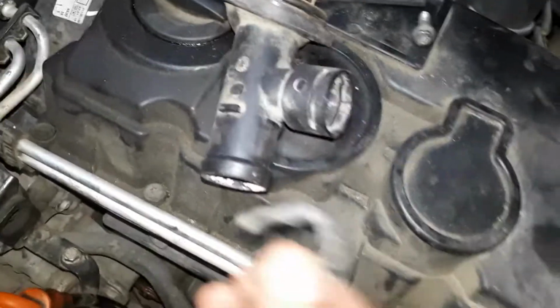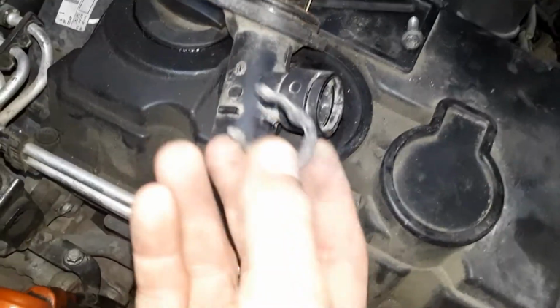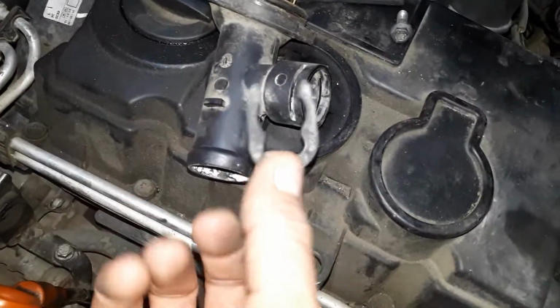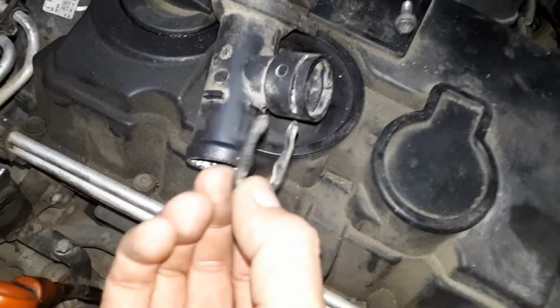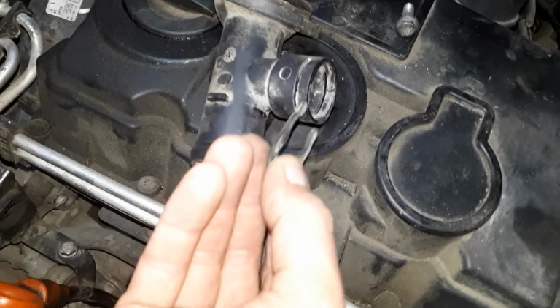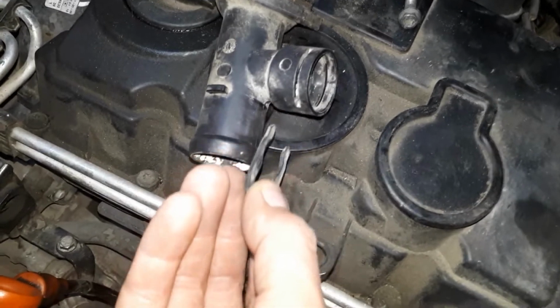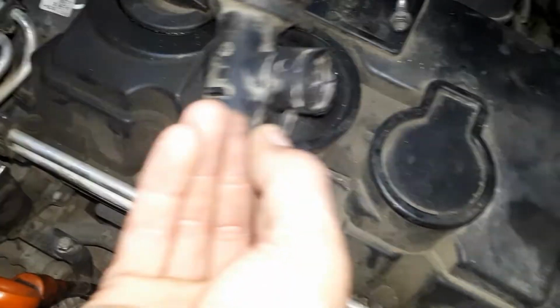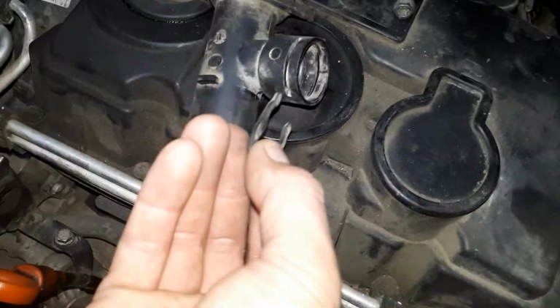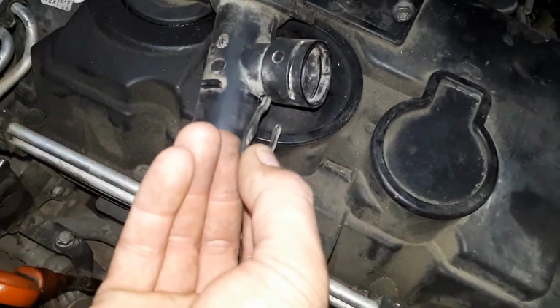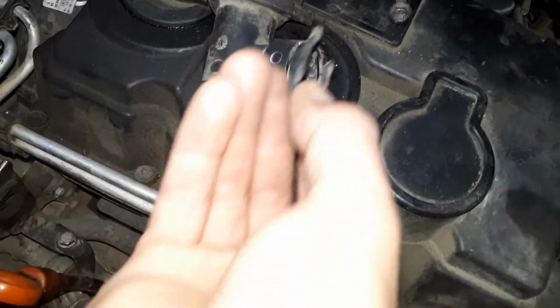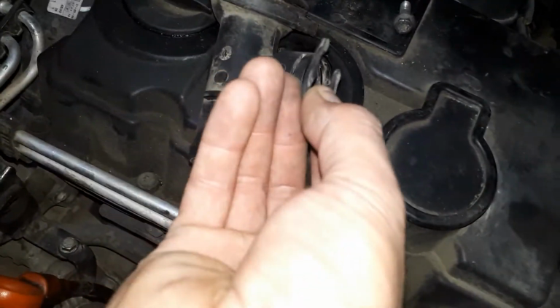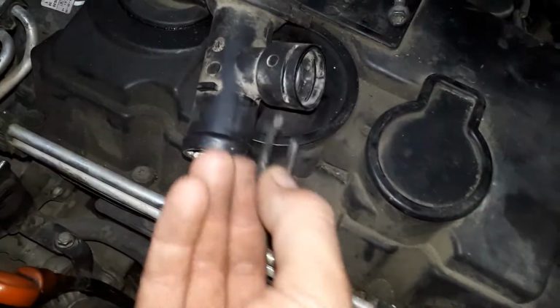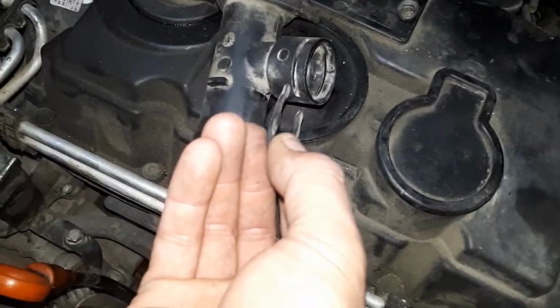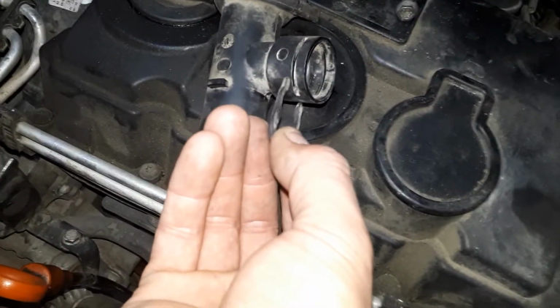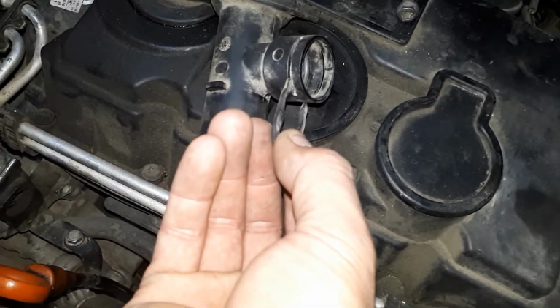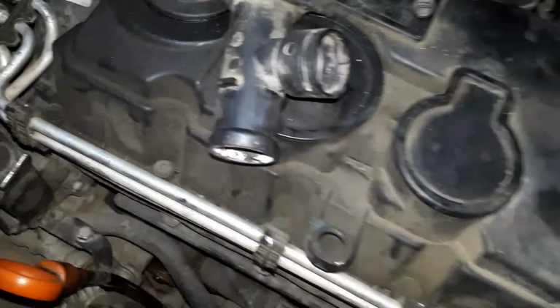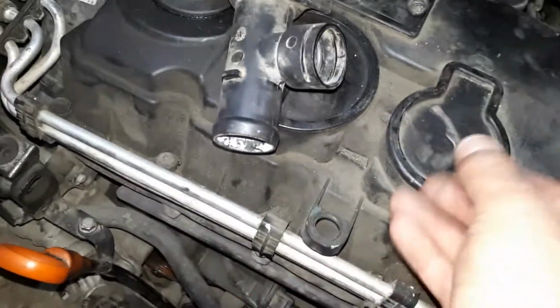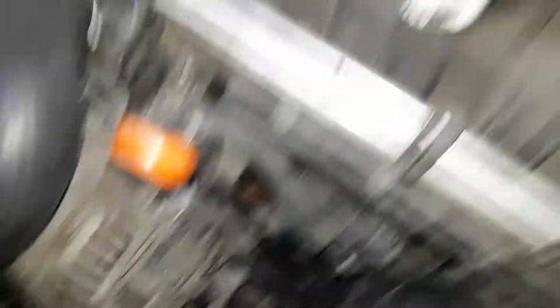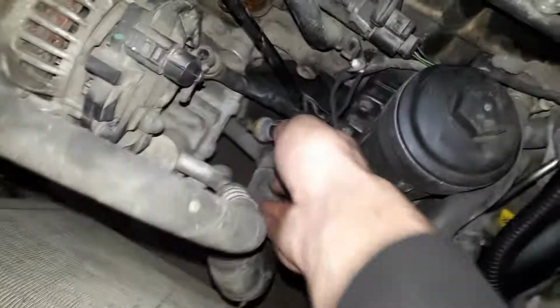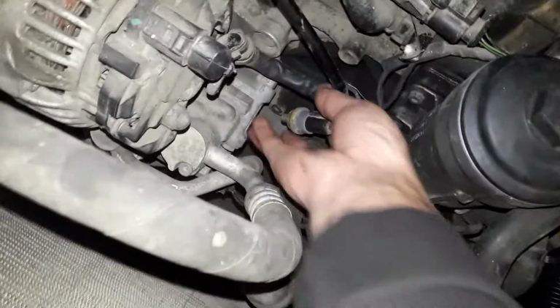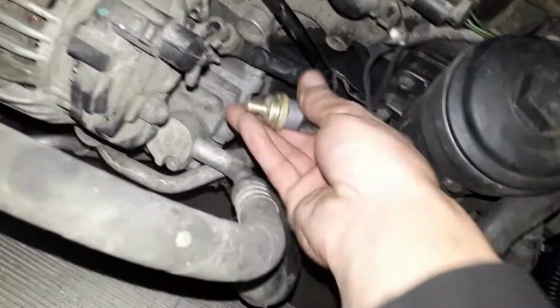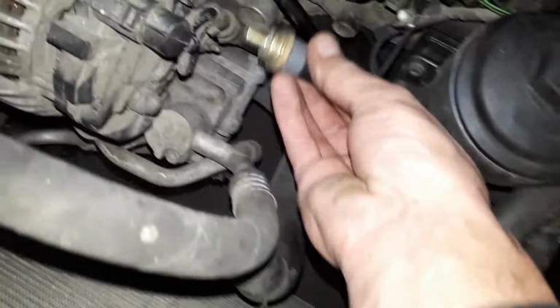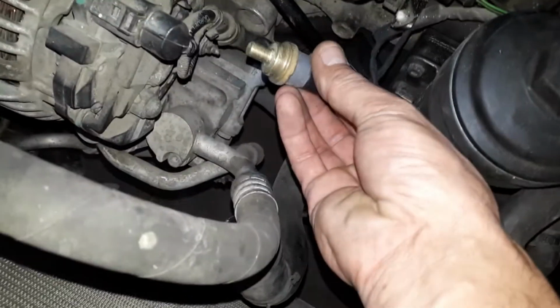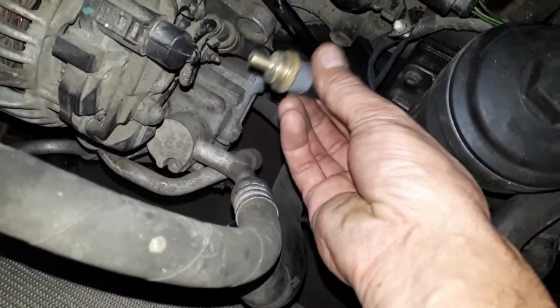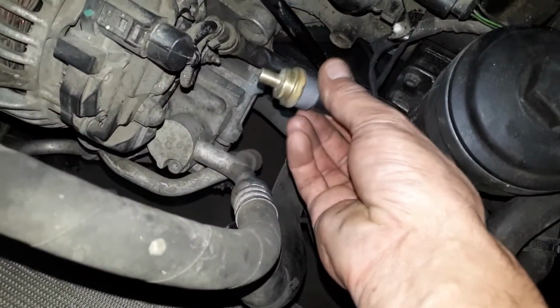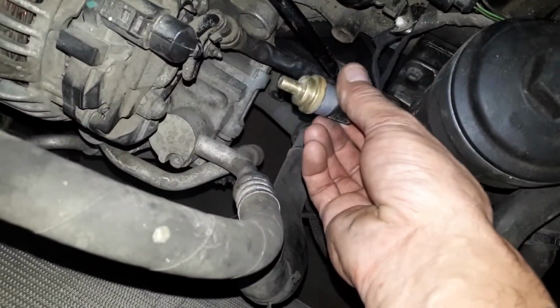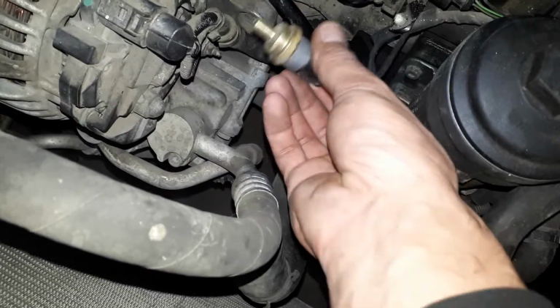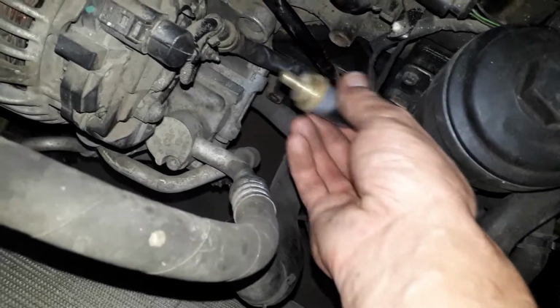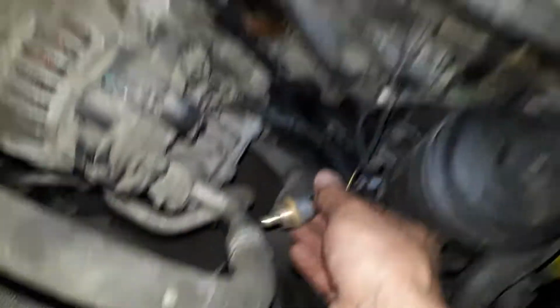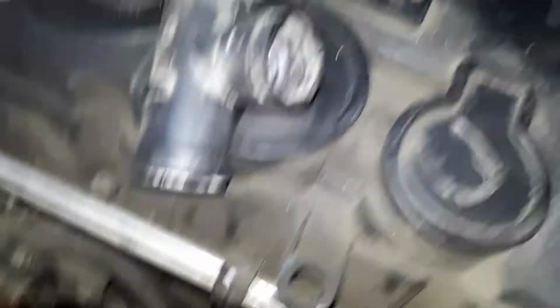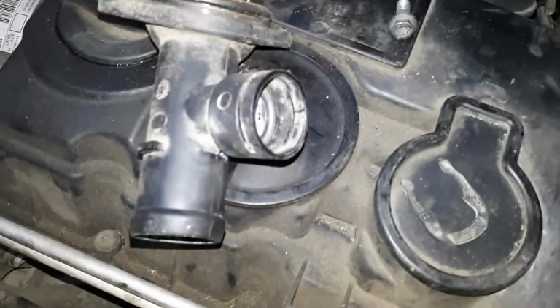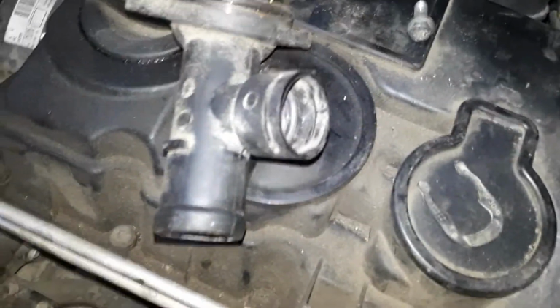The temperature sensor comes out pretty simple too. It's held in with a little clip like this — just a little C-clip. It slides in like that, and then you grab it, slide it out, and then your temperature sensor, you just kind of wiggle it out, twist it out as you're holding that piece.